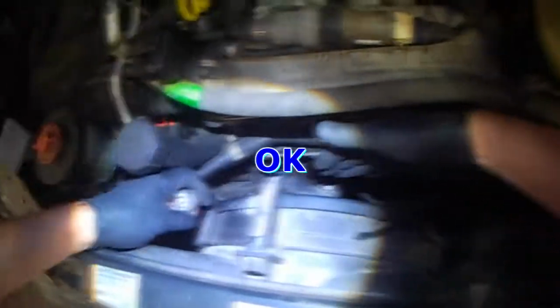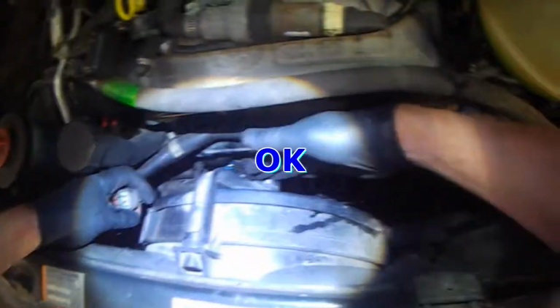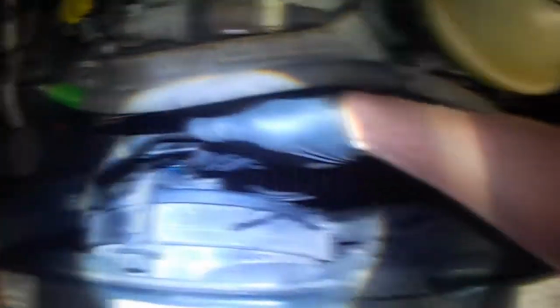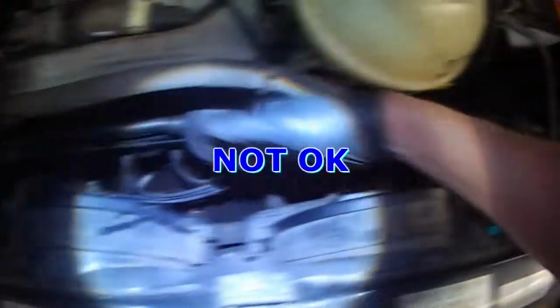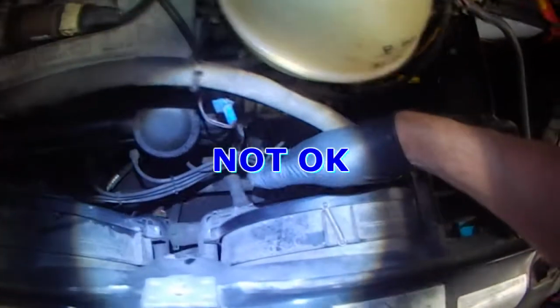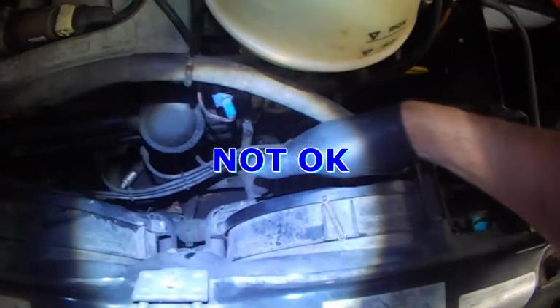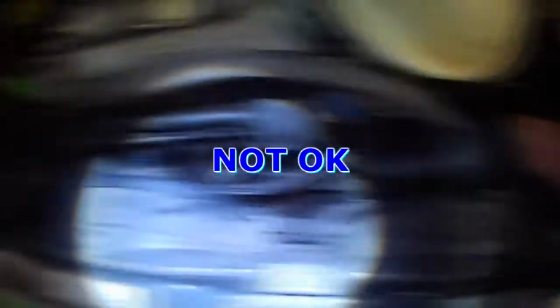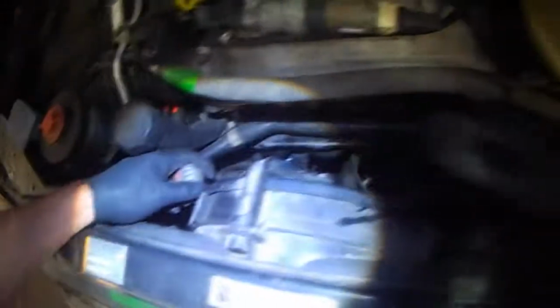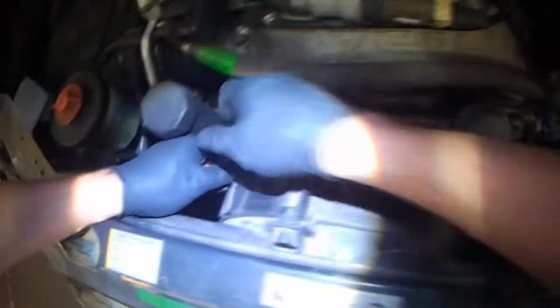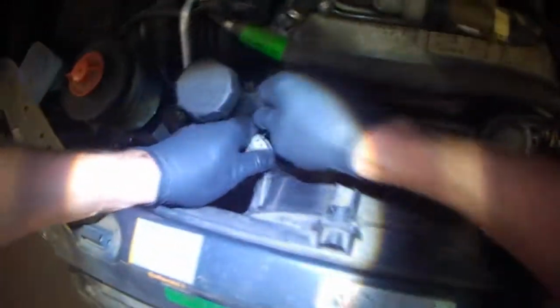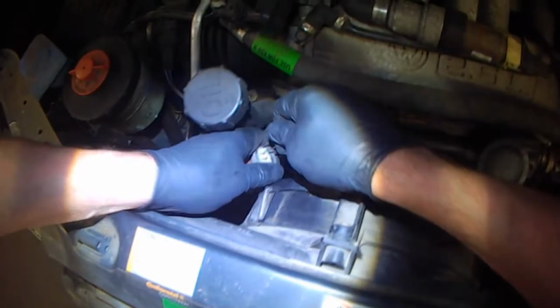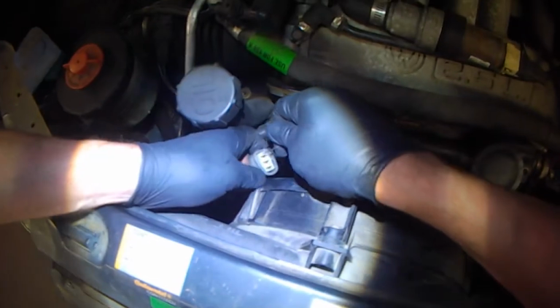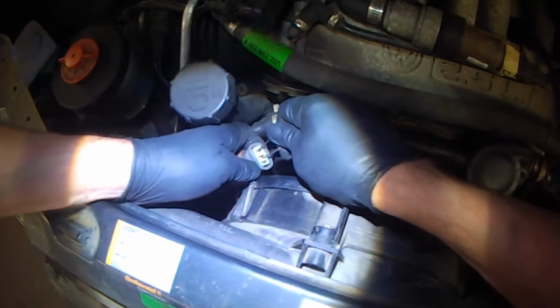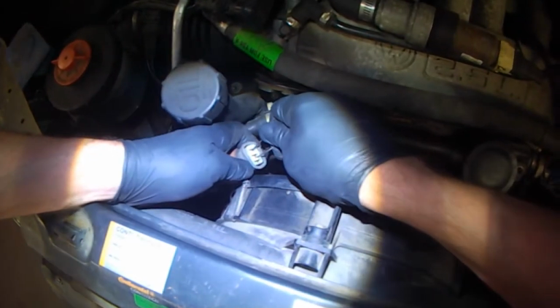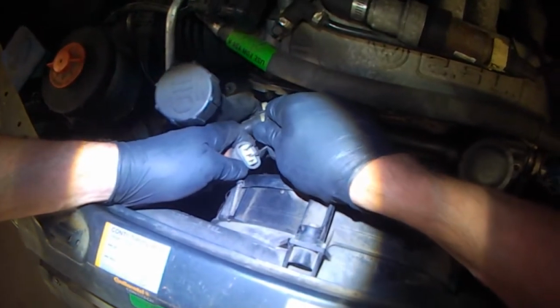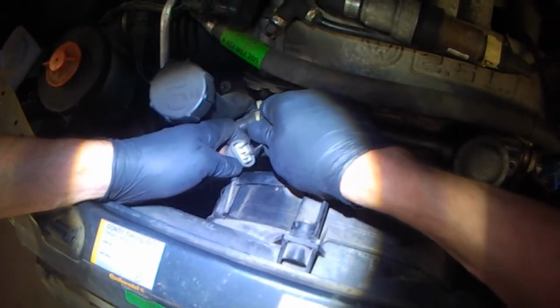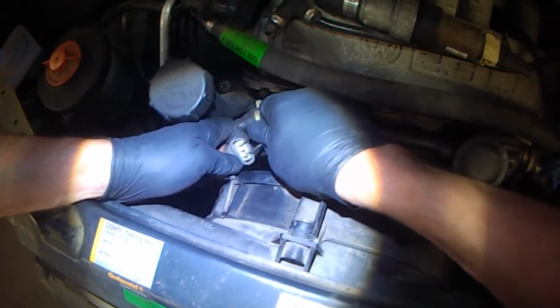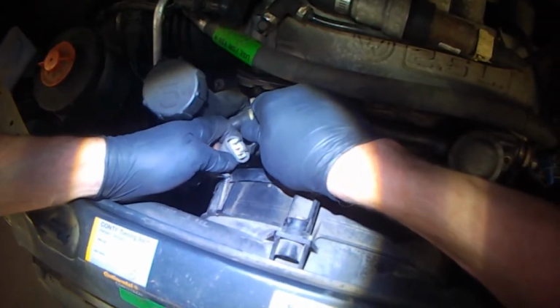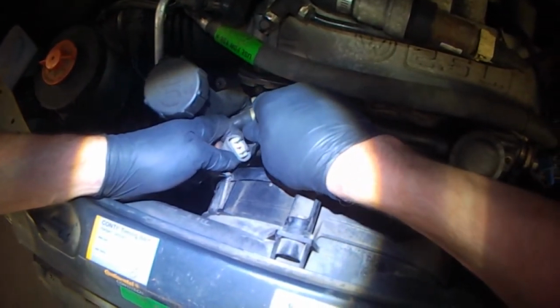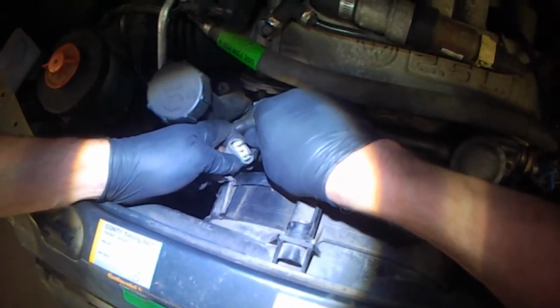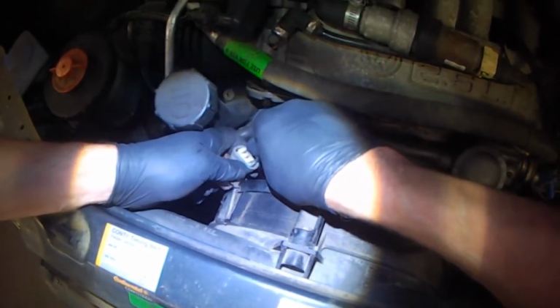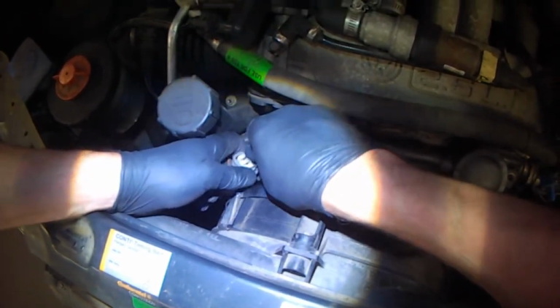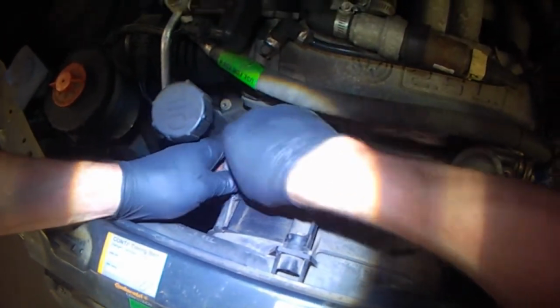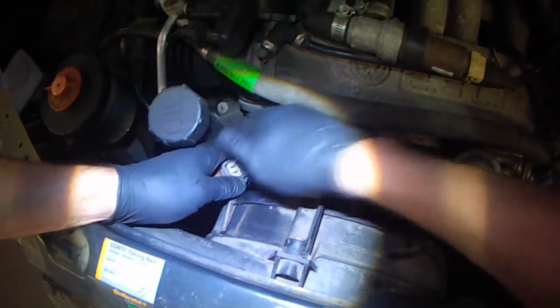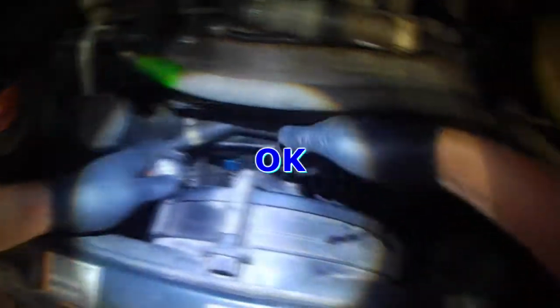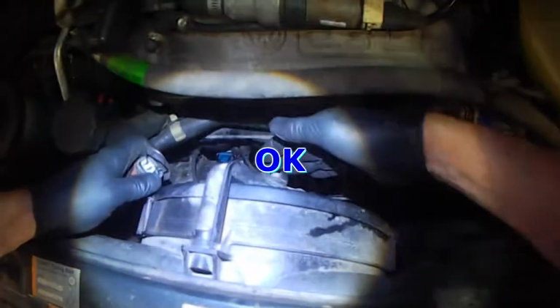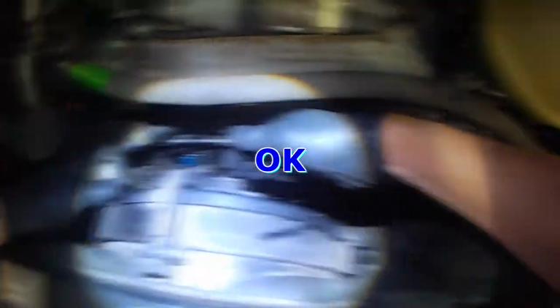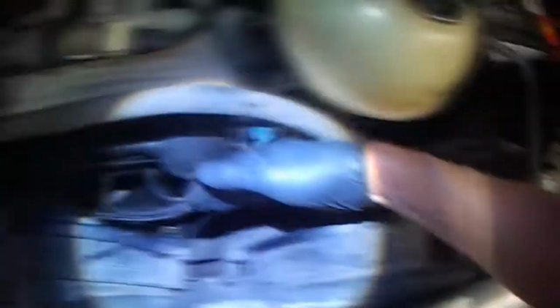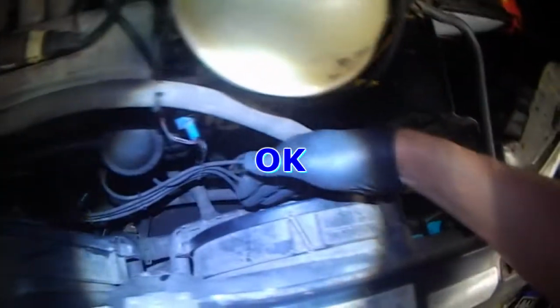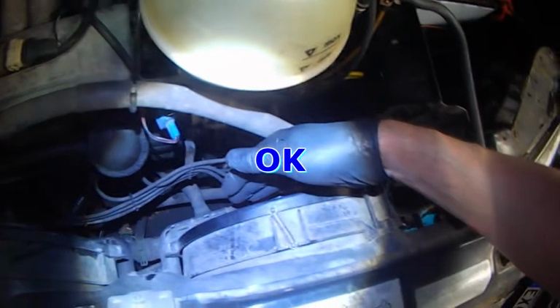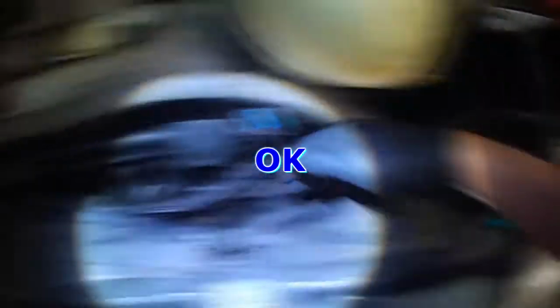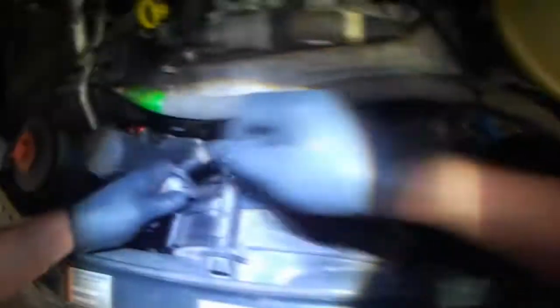This one's running, this one's not. Bridge high speed — both should be running. This one's running, this one's running.